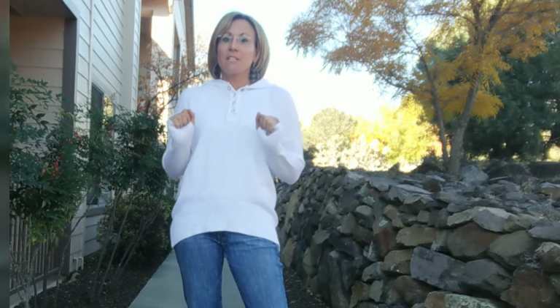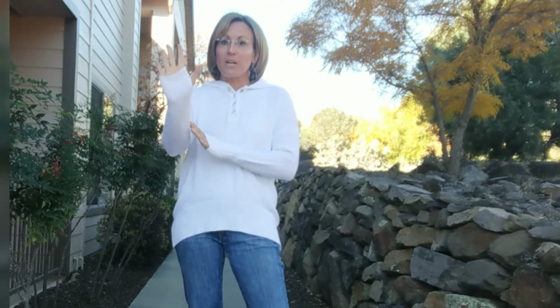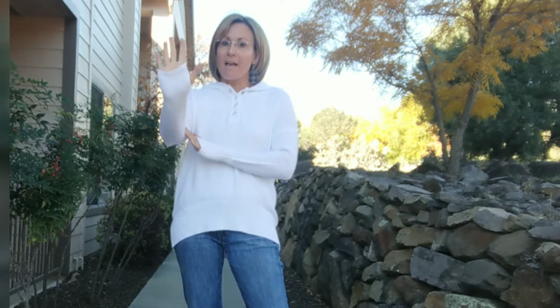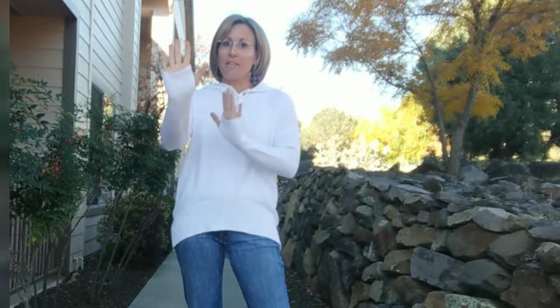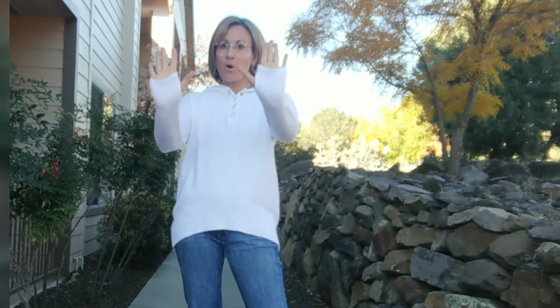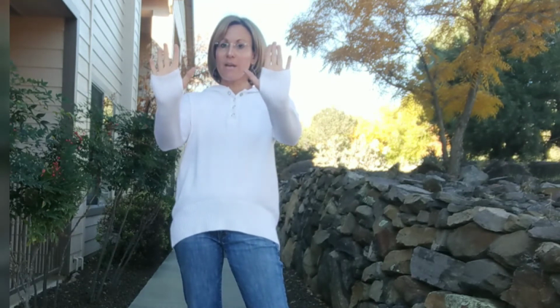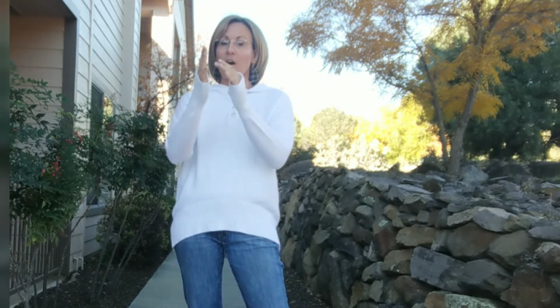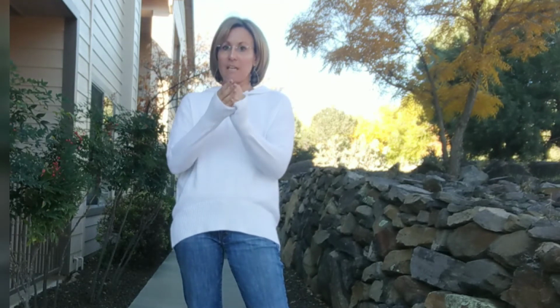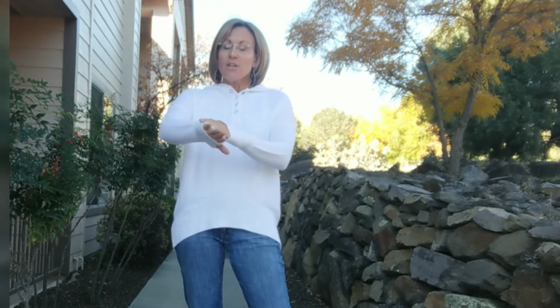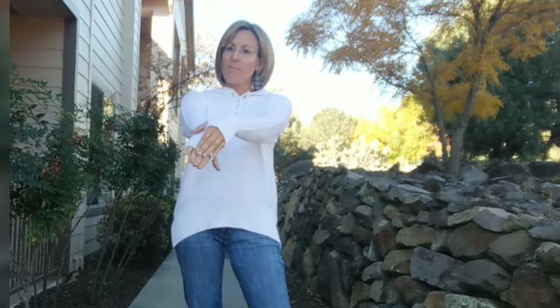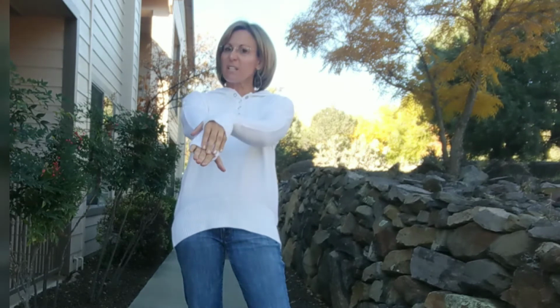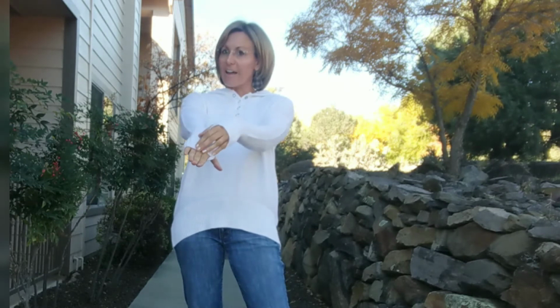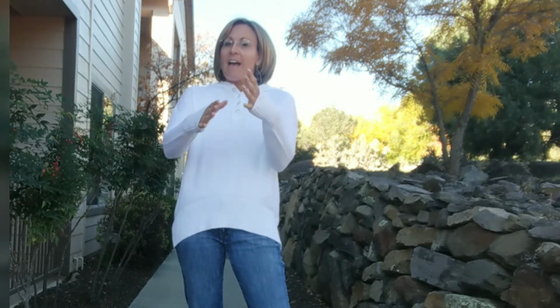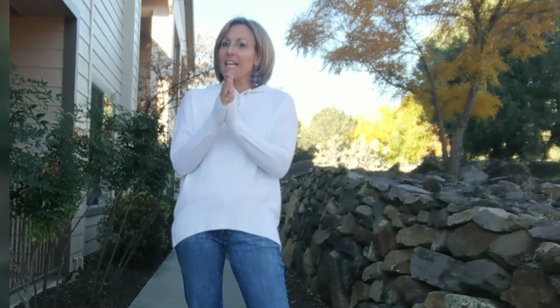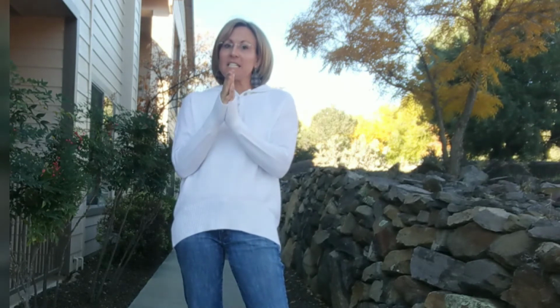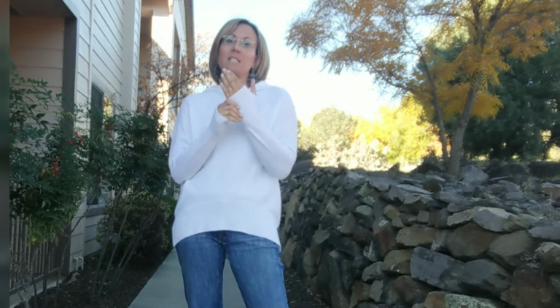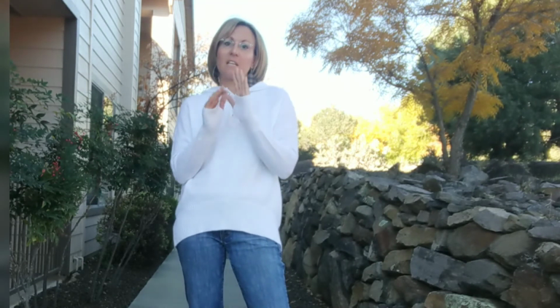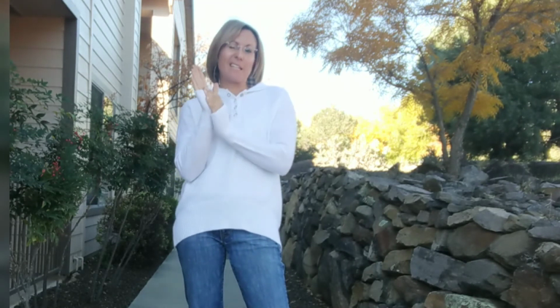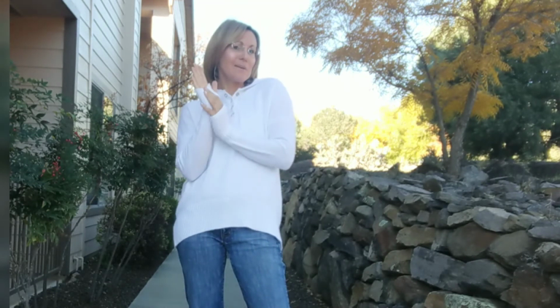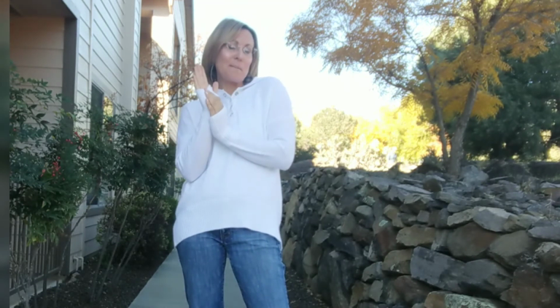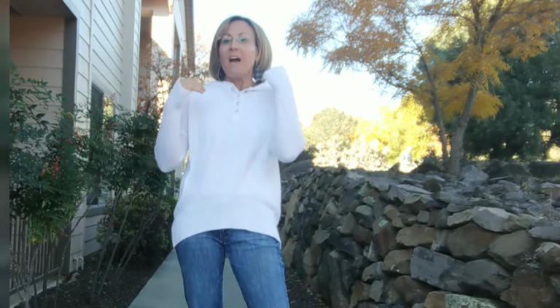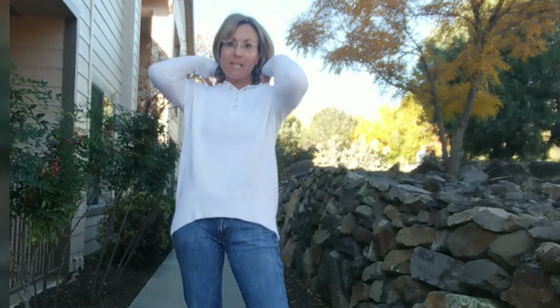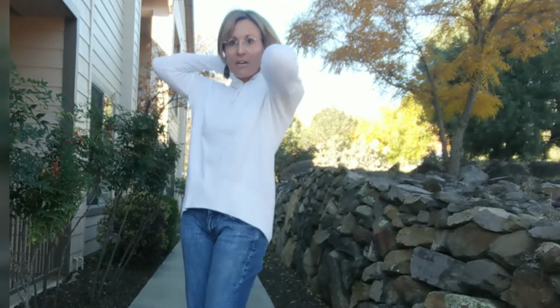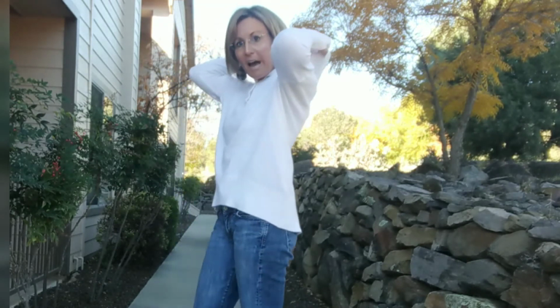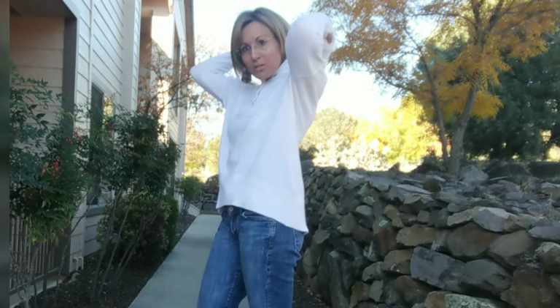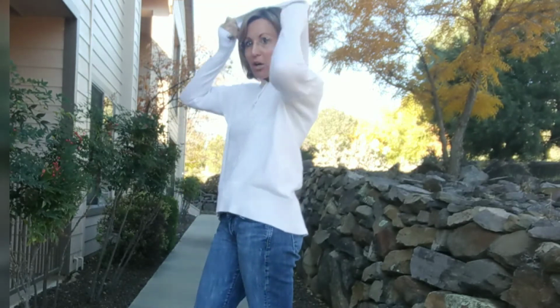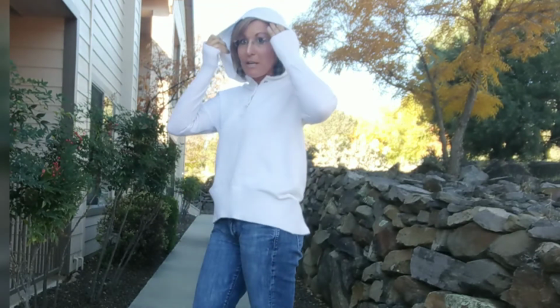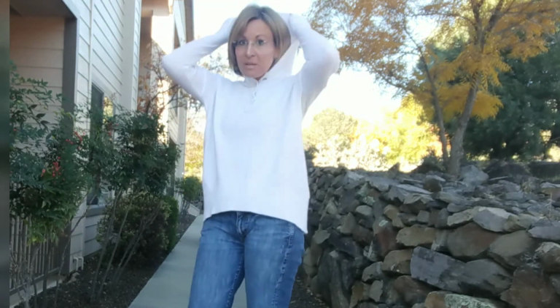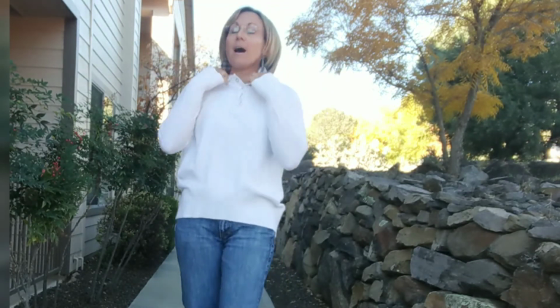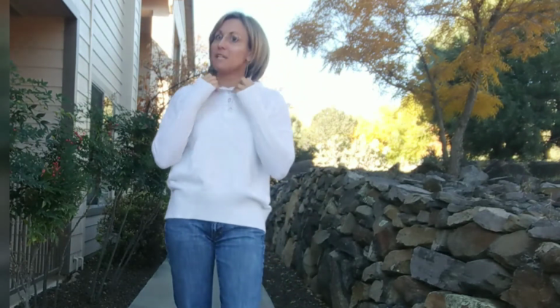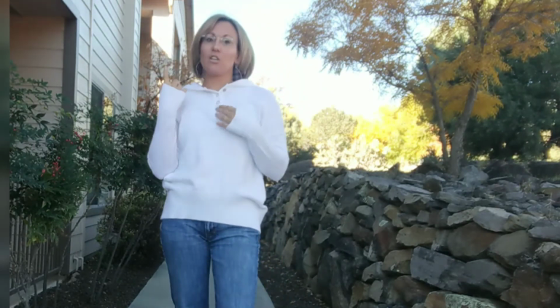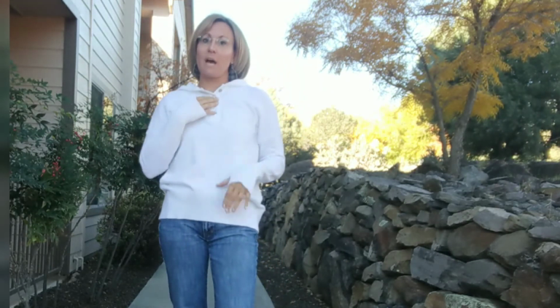This sweater has a thumb hole on the sleeve so it comes up a little higher, and I like this detail because it does keep your hands a little bit warmer. It also has a hood so if it is chilly you can put that up.